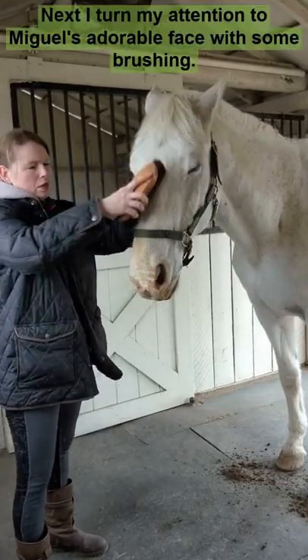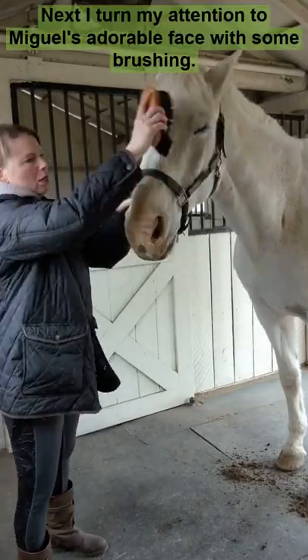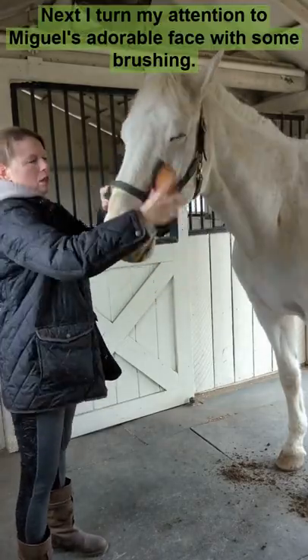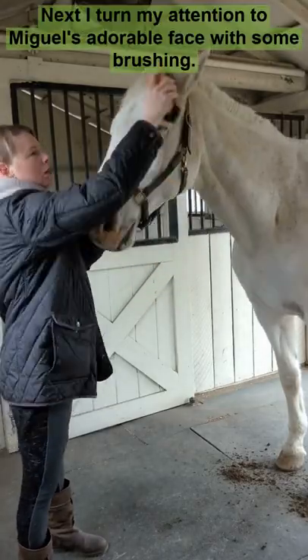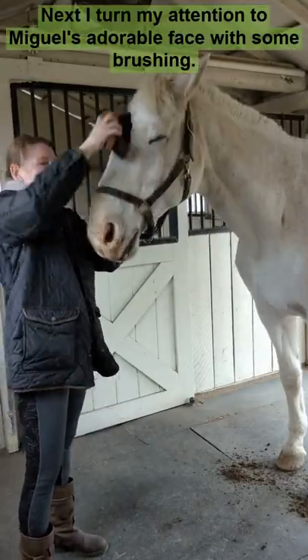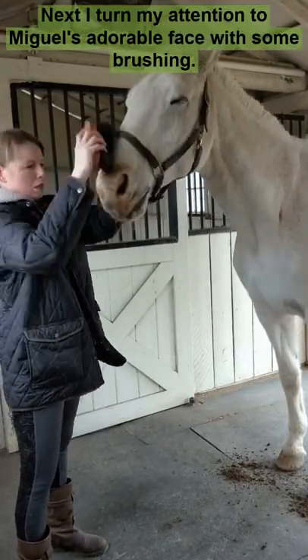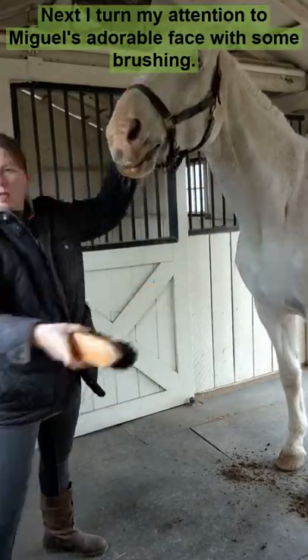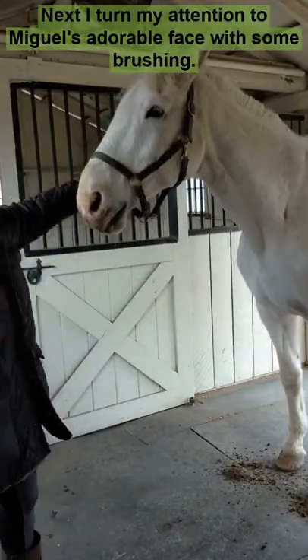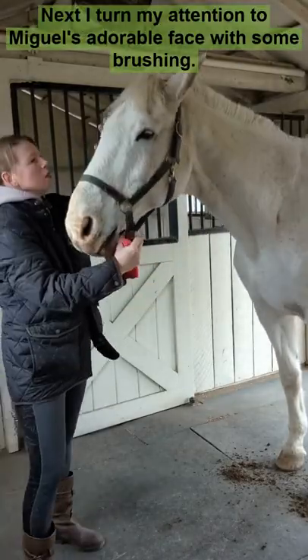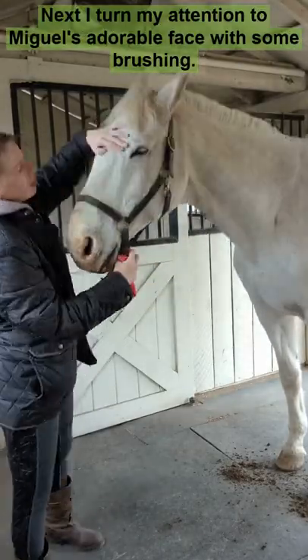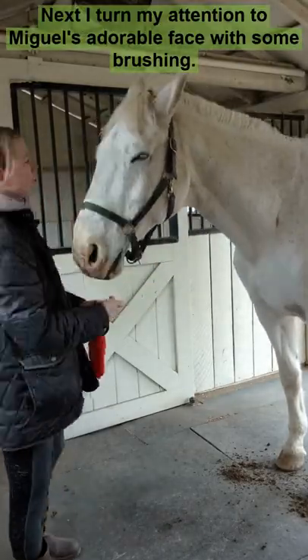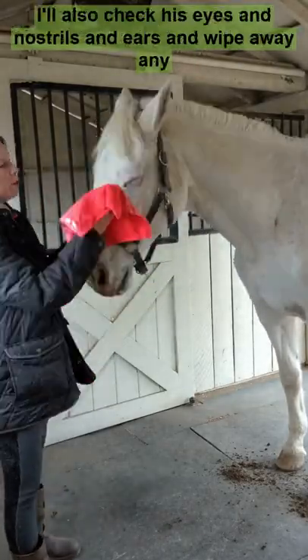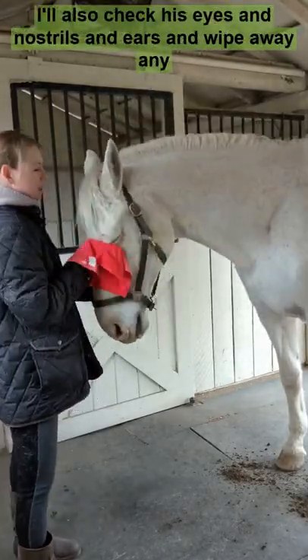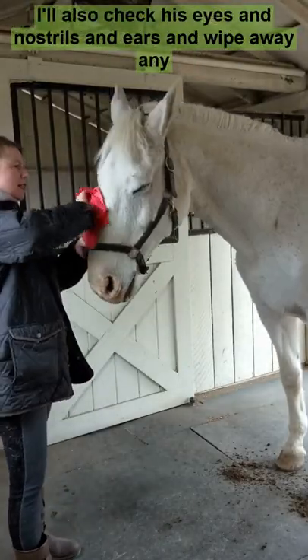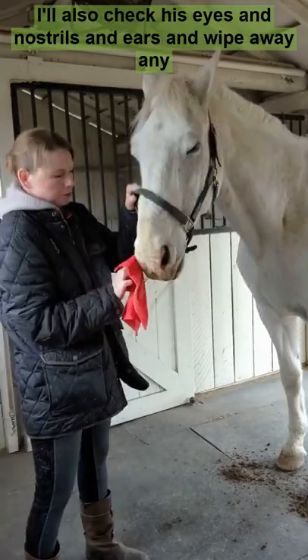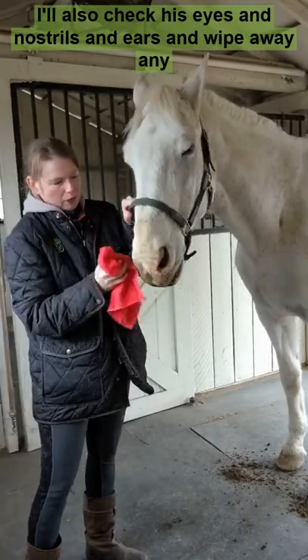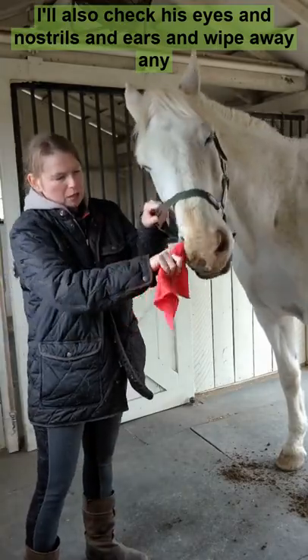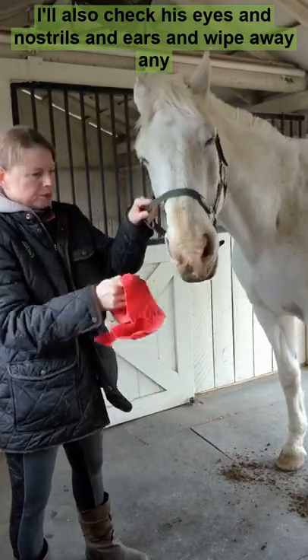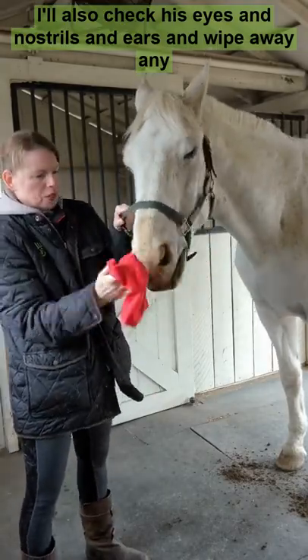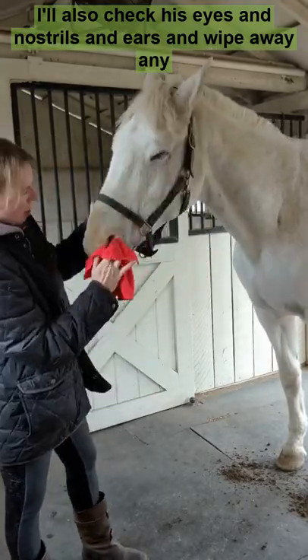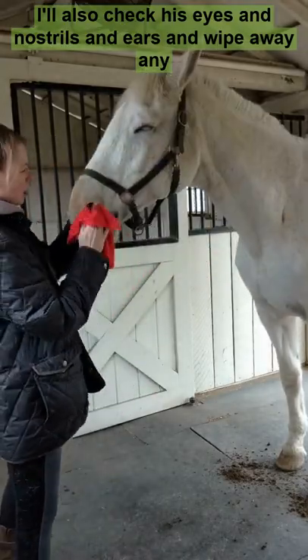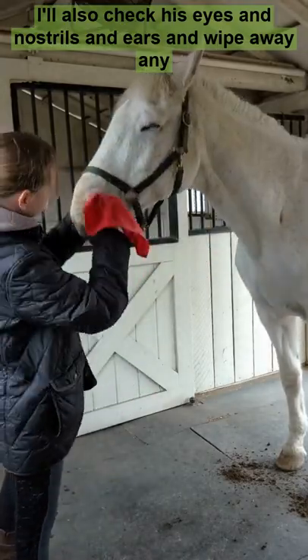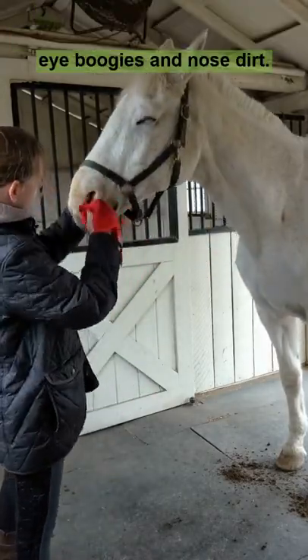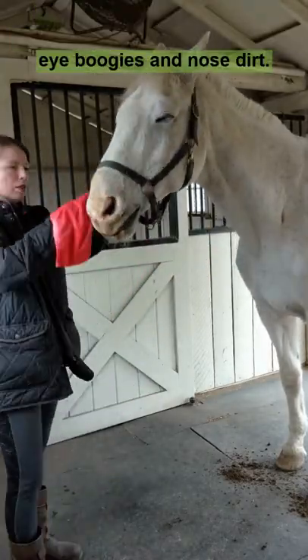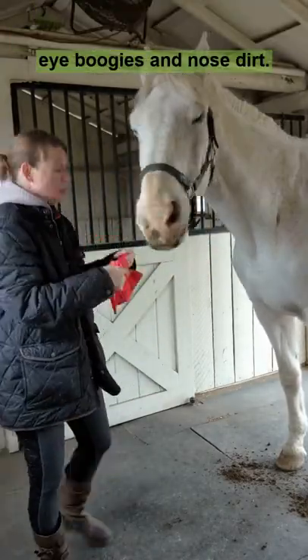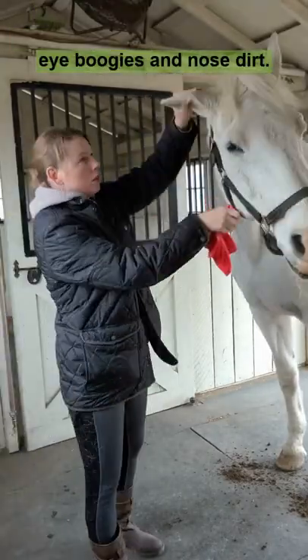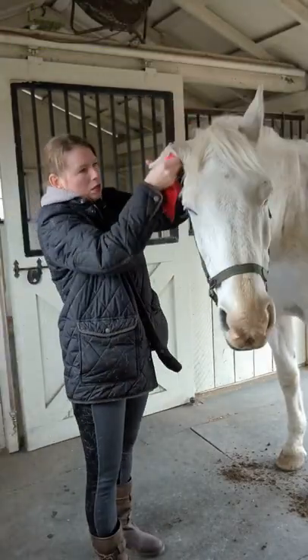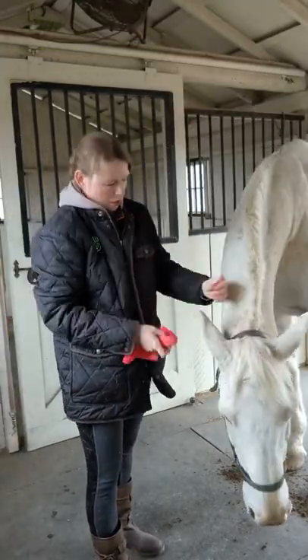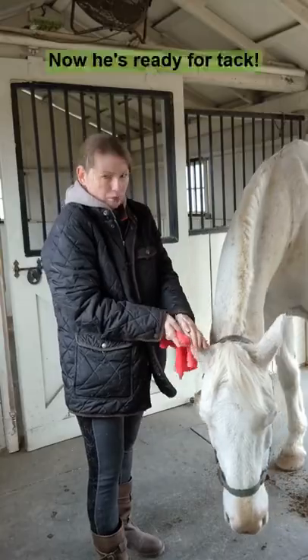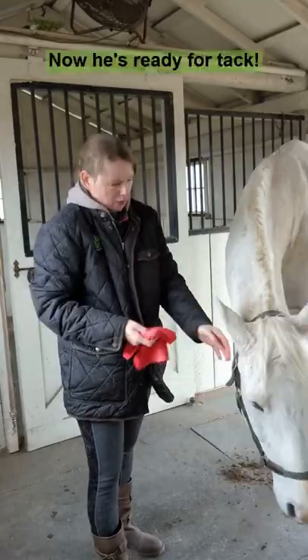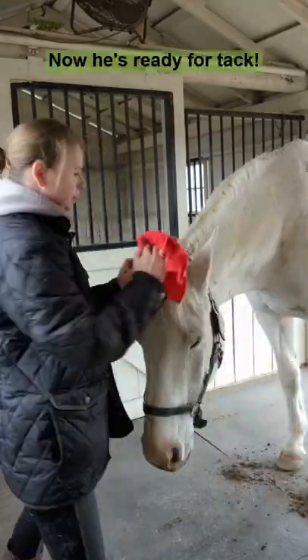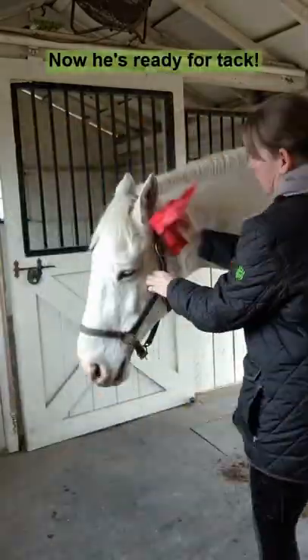Next, I turn my attention to Miguel's adorable face with some brushing. I'll also check his eyes, nostrils, and ears, and wipe away any eye boogies and nose dirt. Now he's ready for tack.